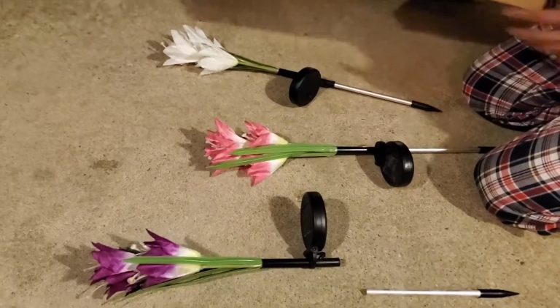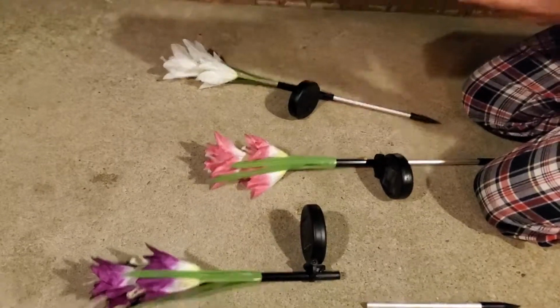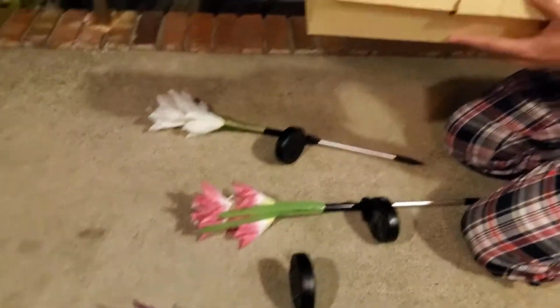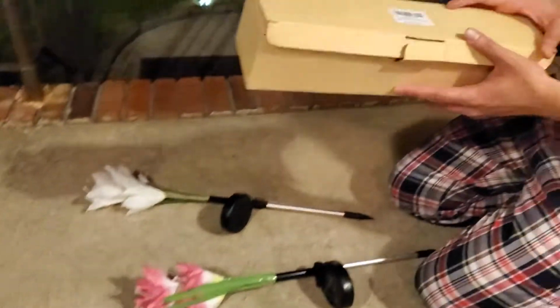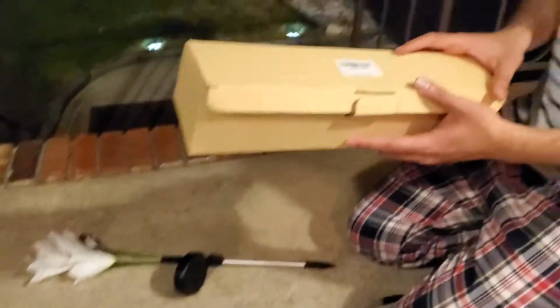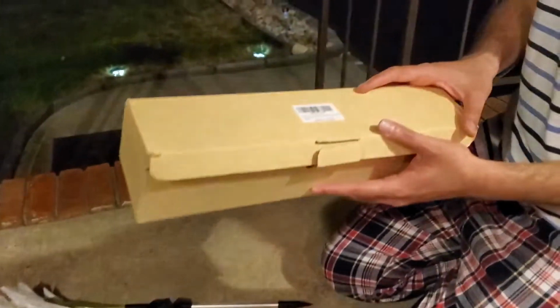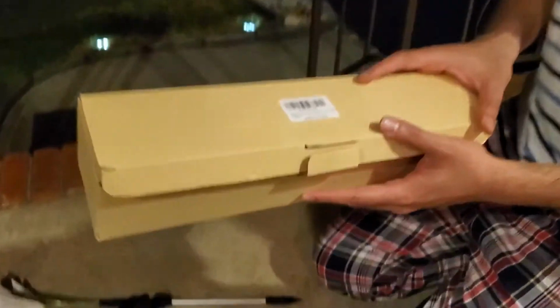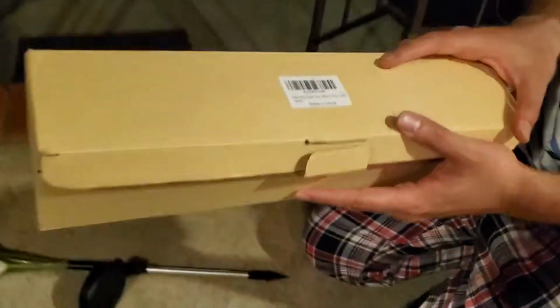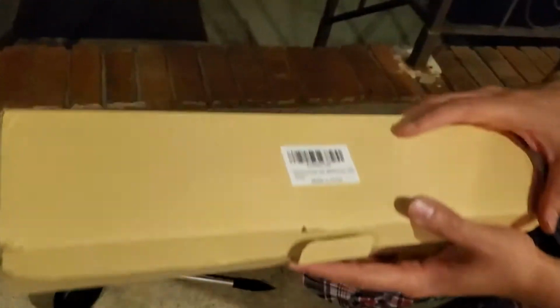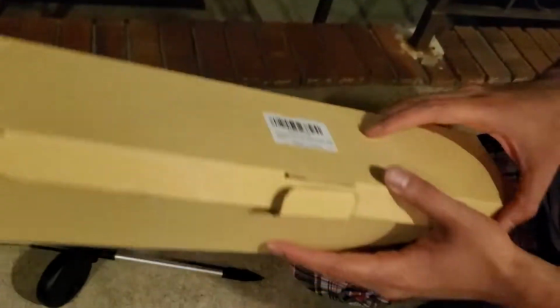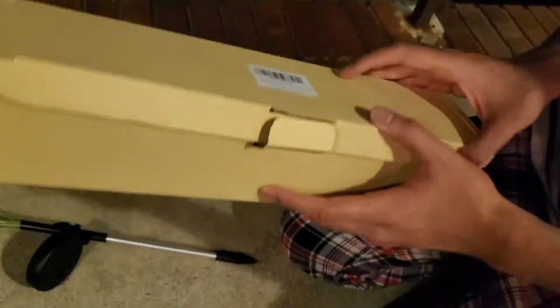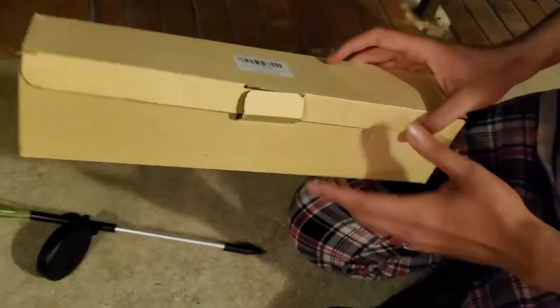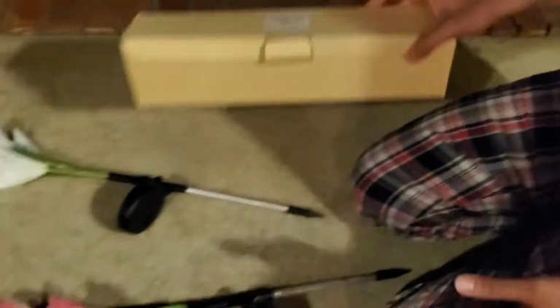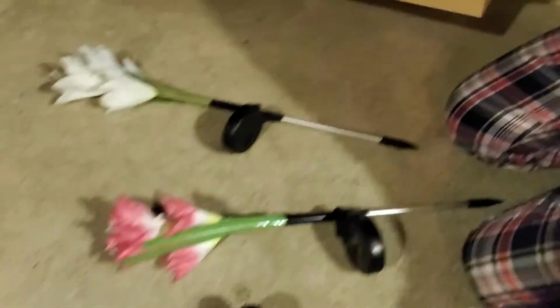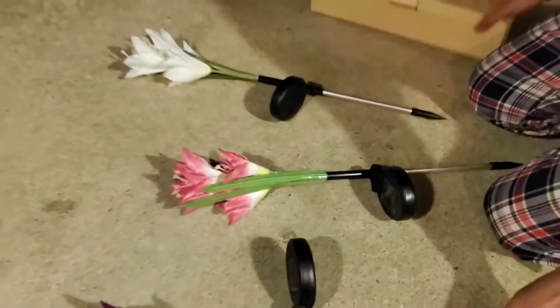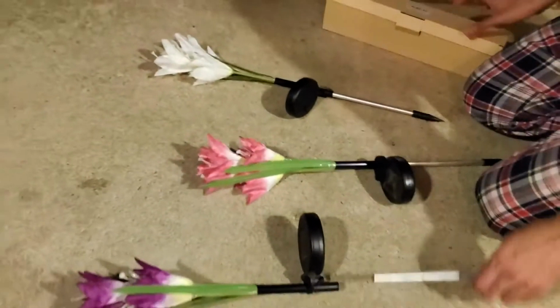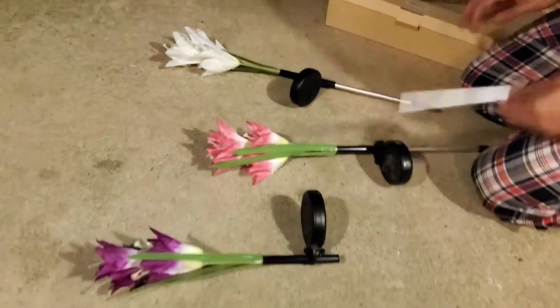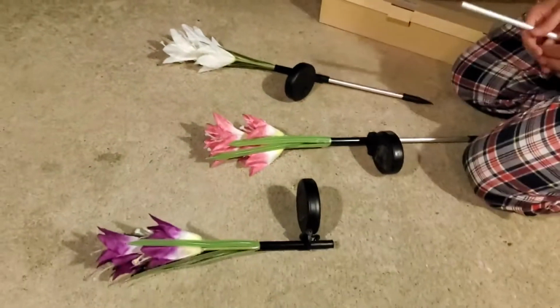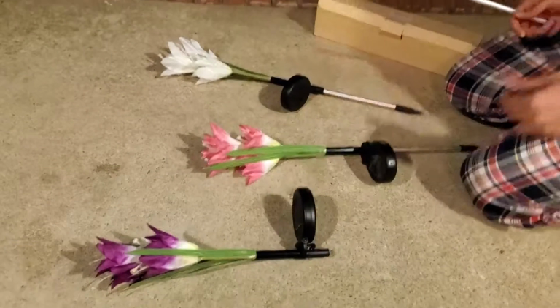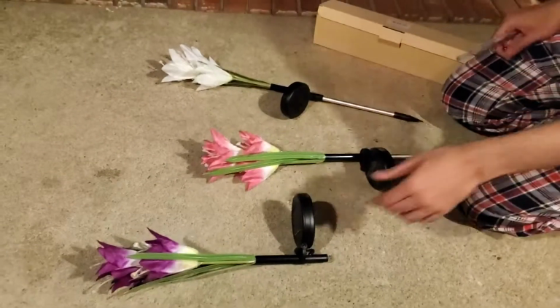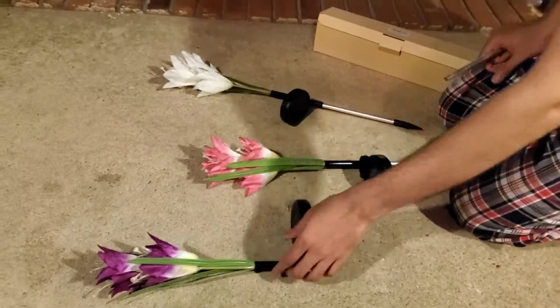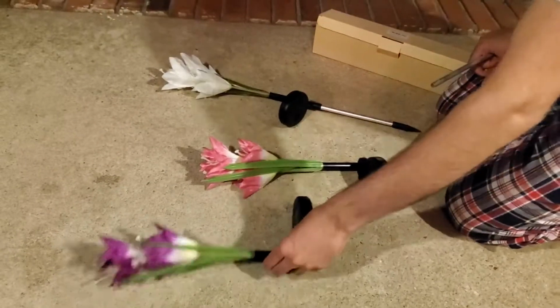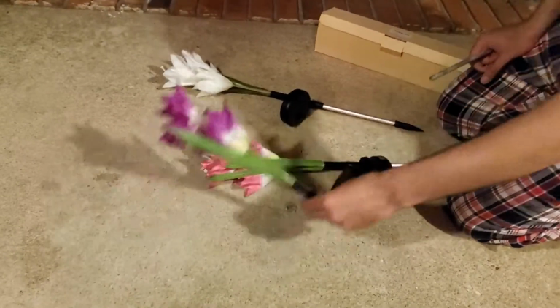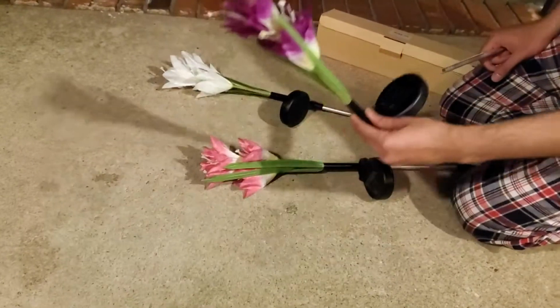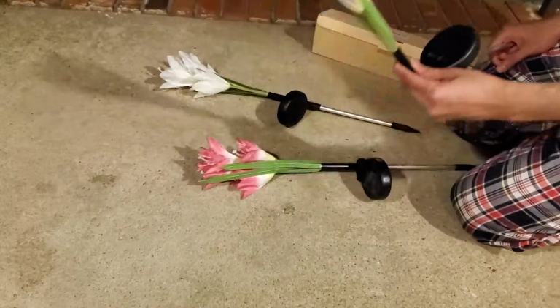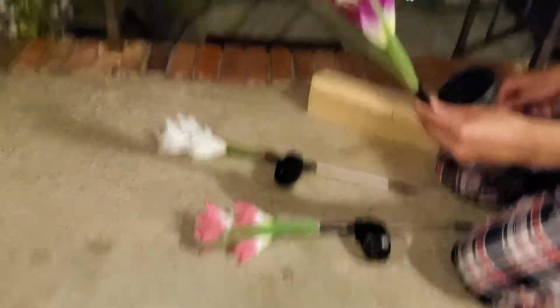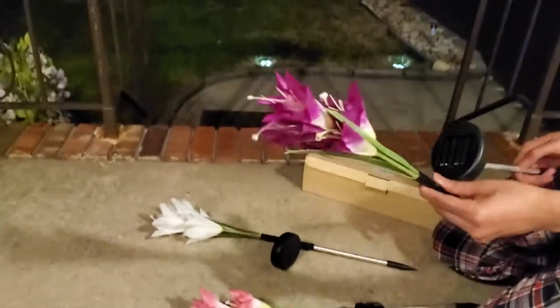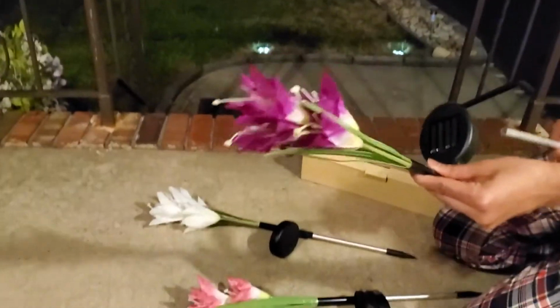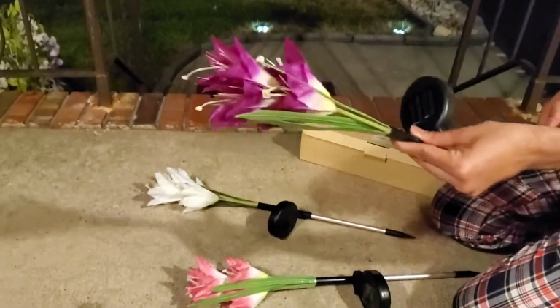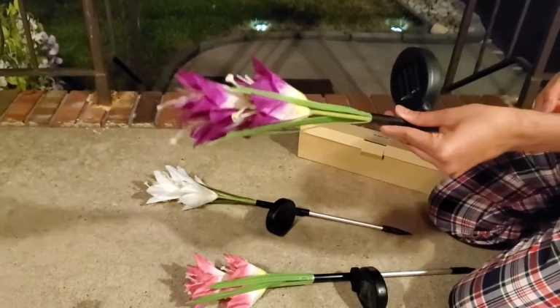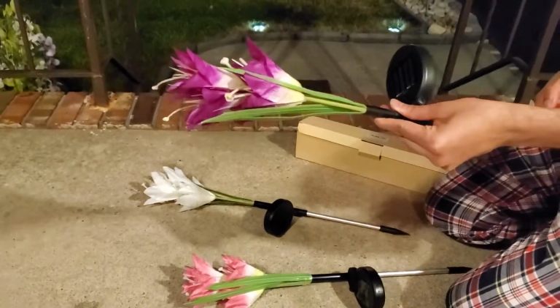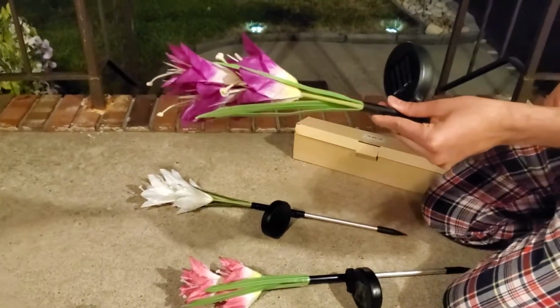So this is the V Pong flower solar lights. They basically come in a pack of three. So this is how it looks and how it comes.